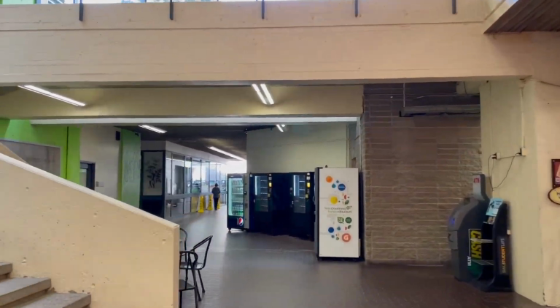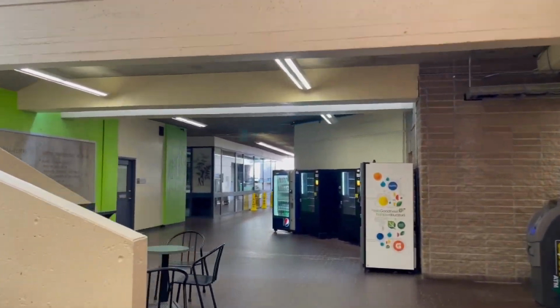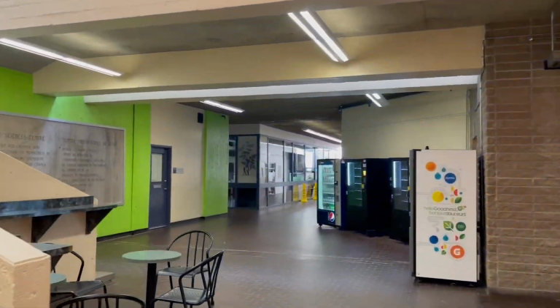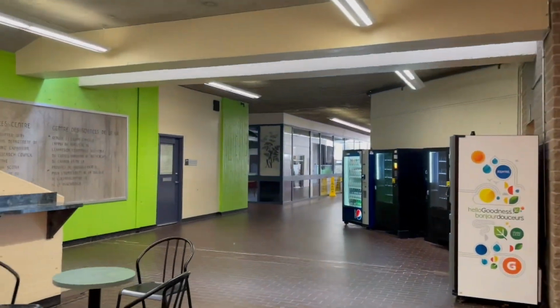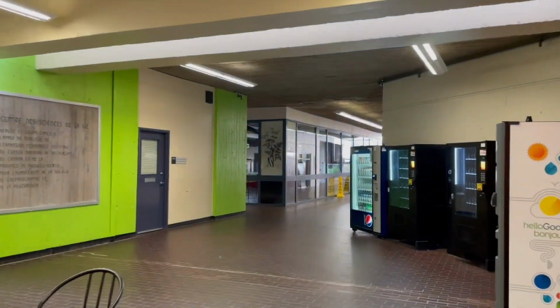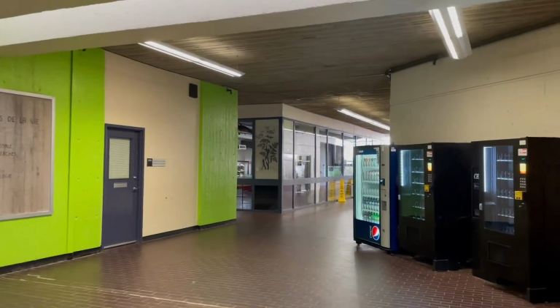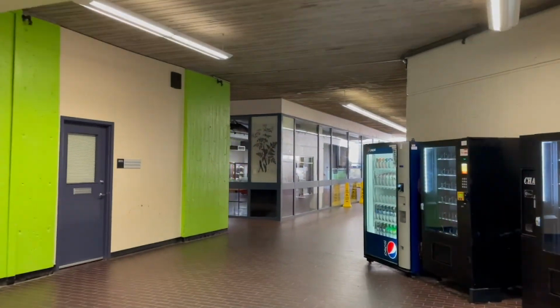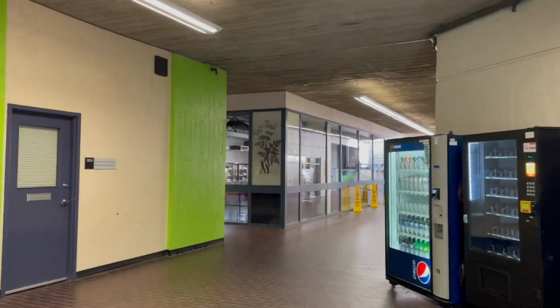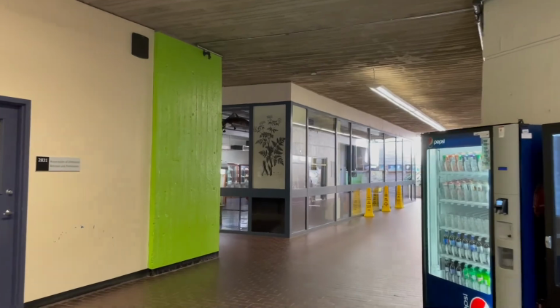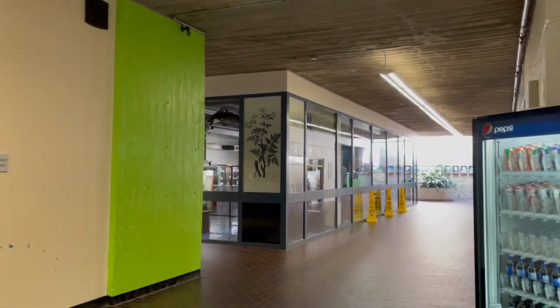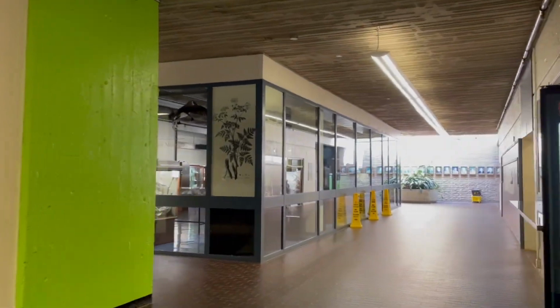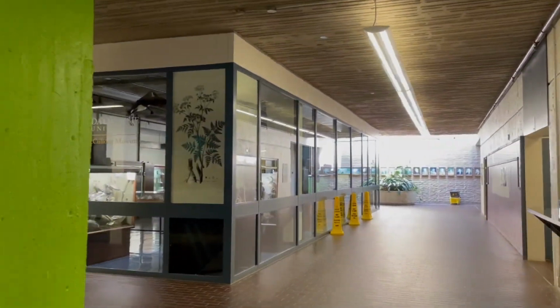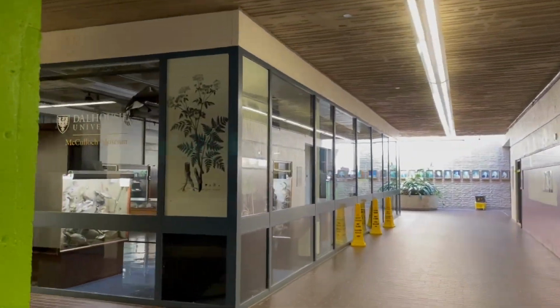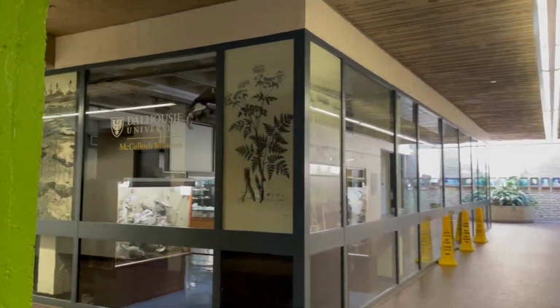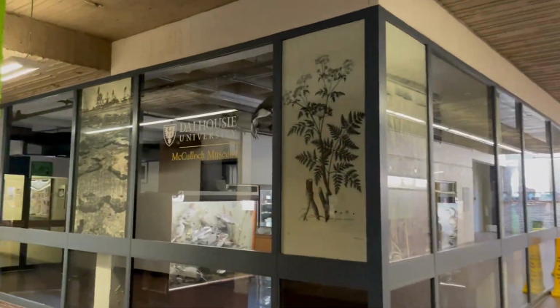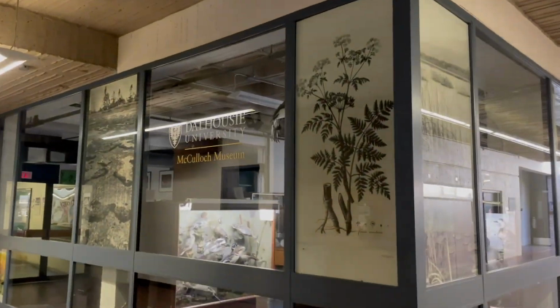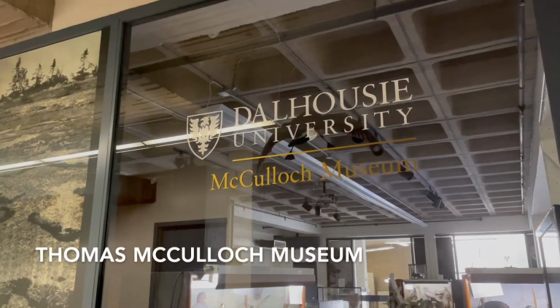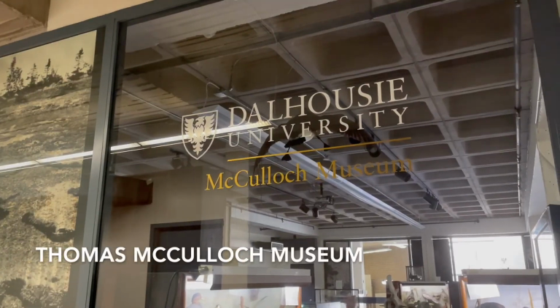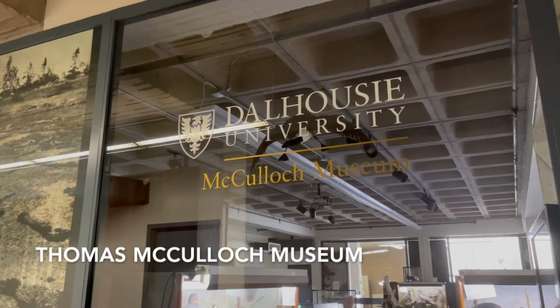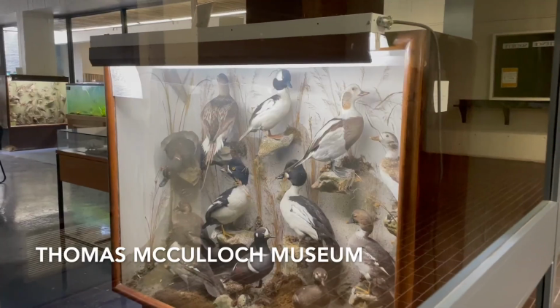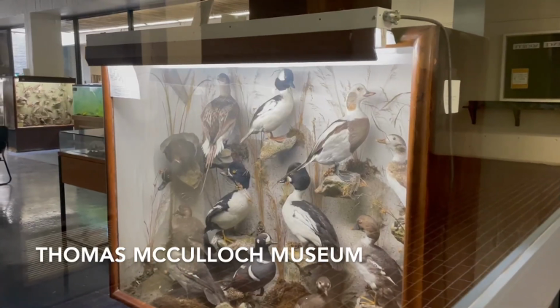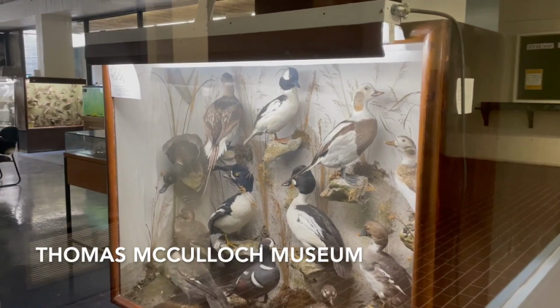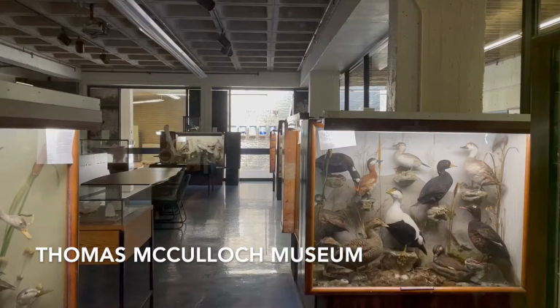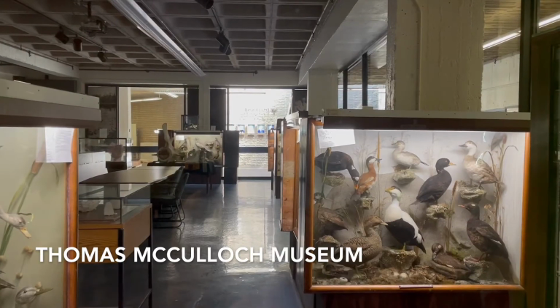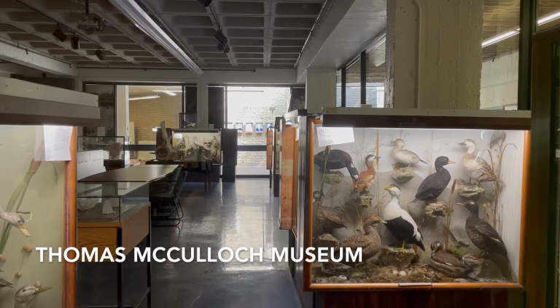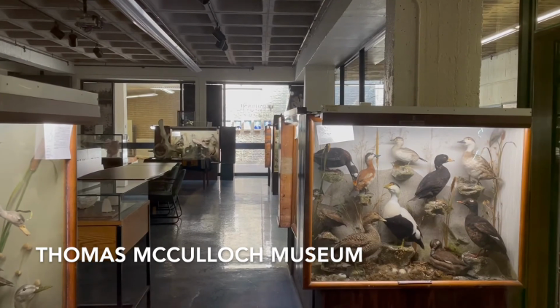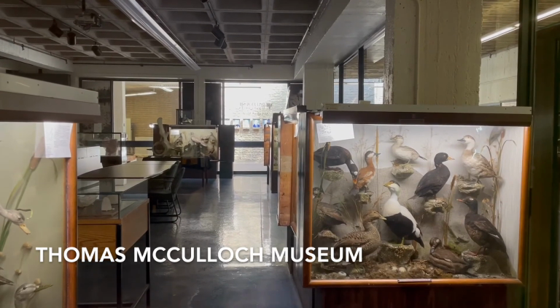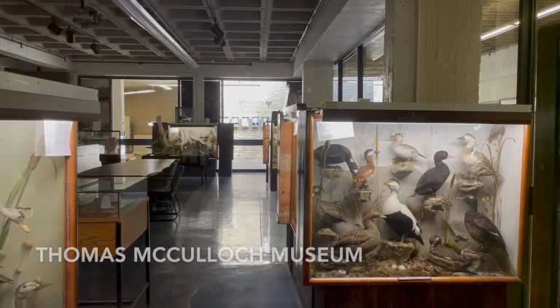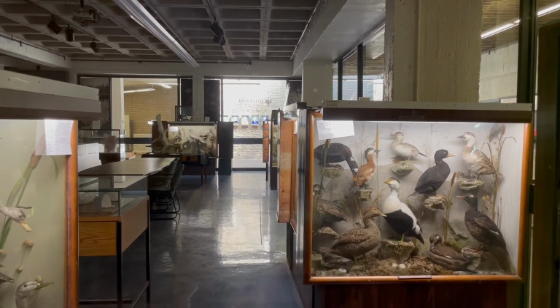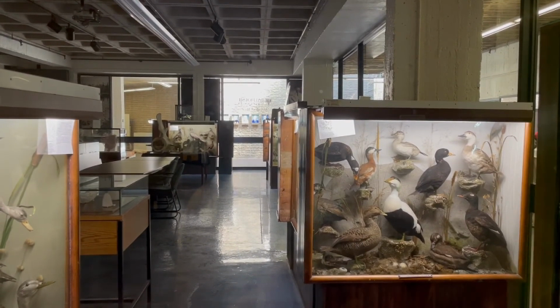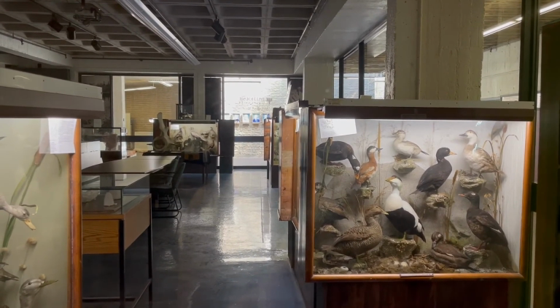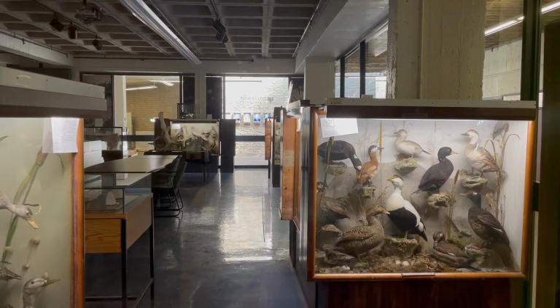Coming back to the second floor, you can find the Thomas McCullough Museum, which contains a large collection of birds, ceramic mushrooms, insects, and more from around the world.